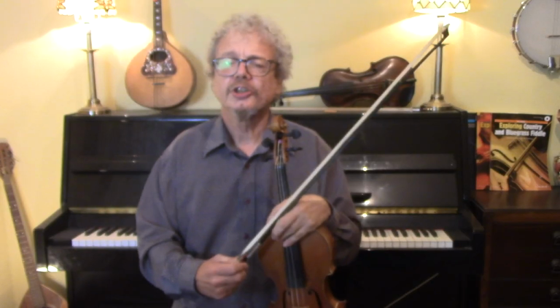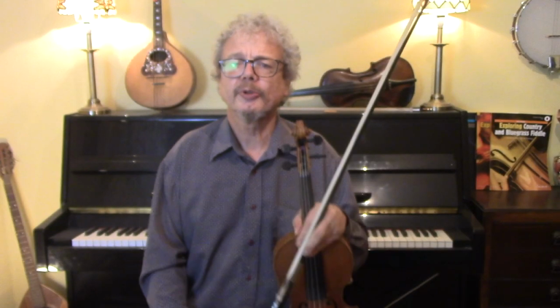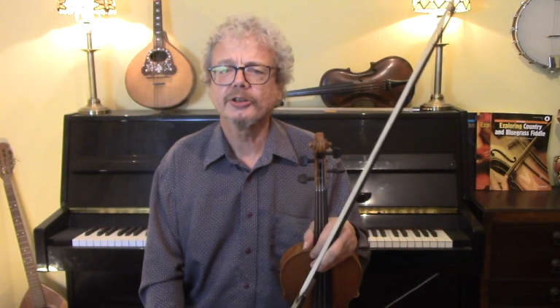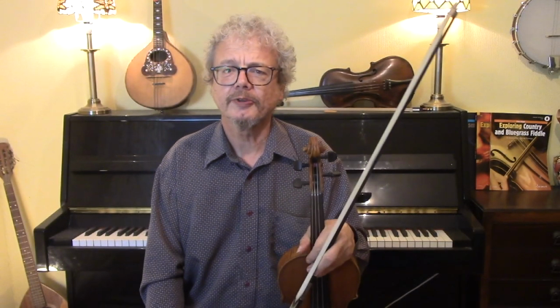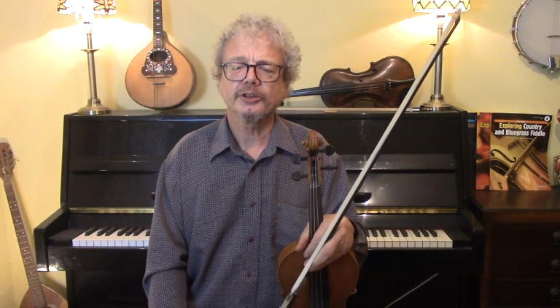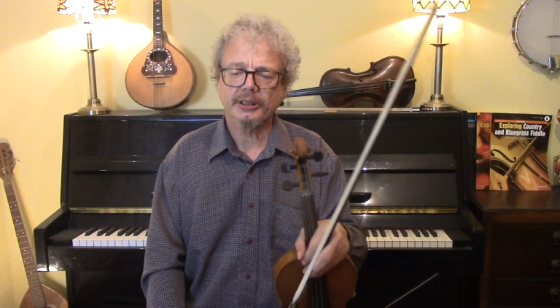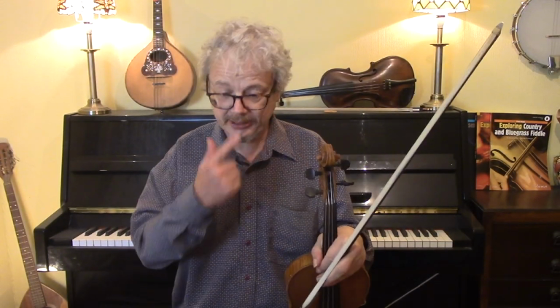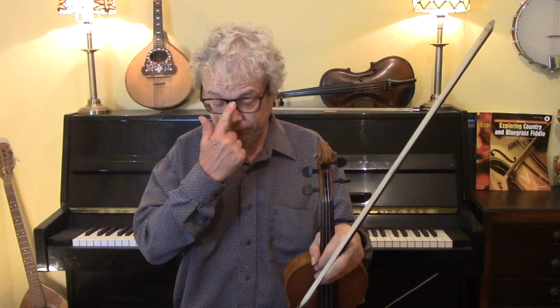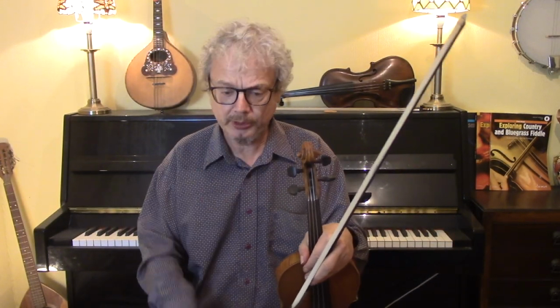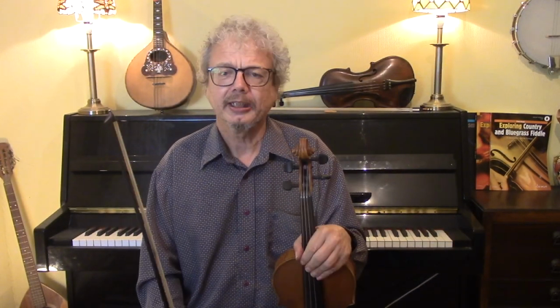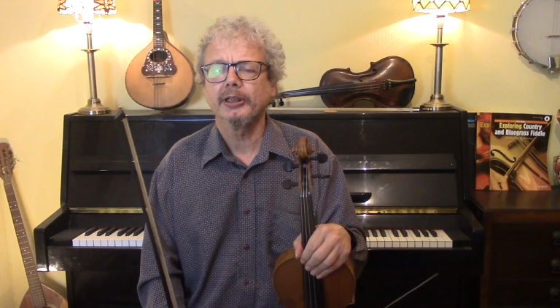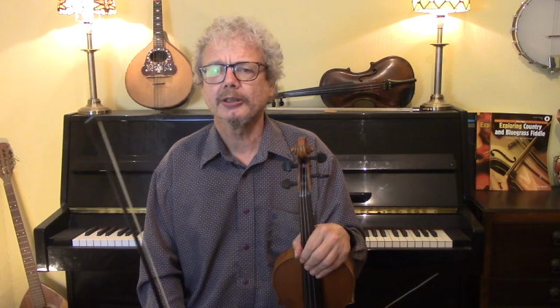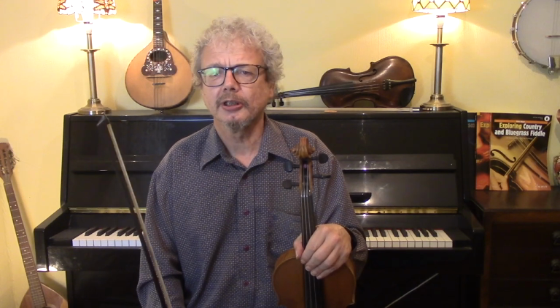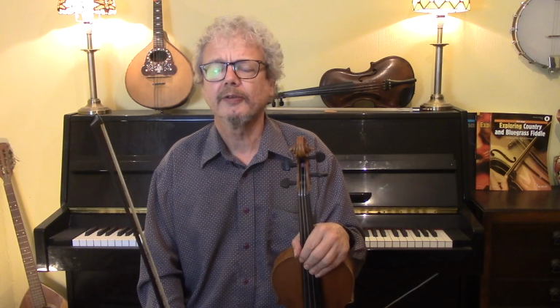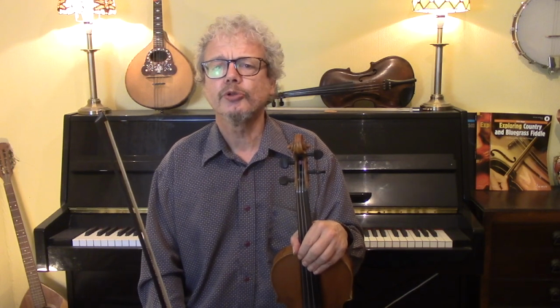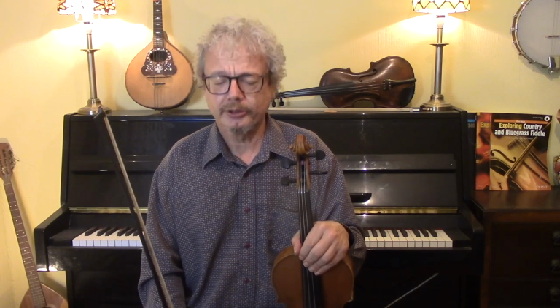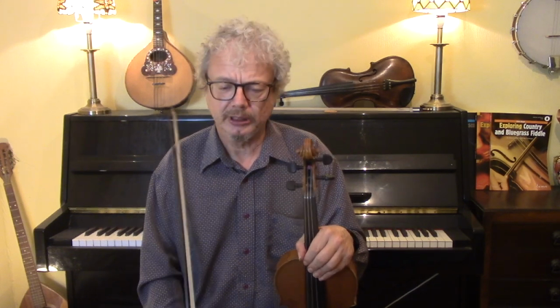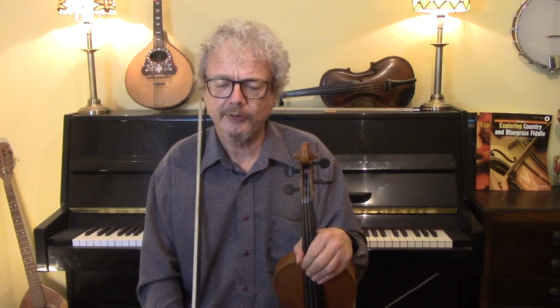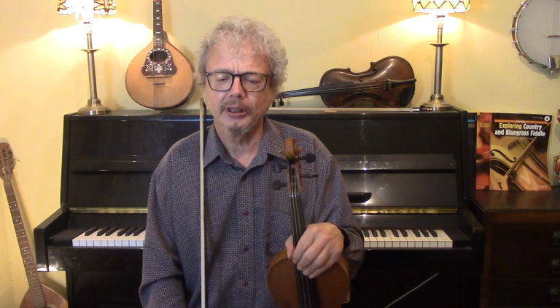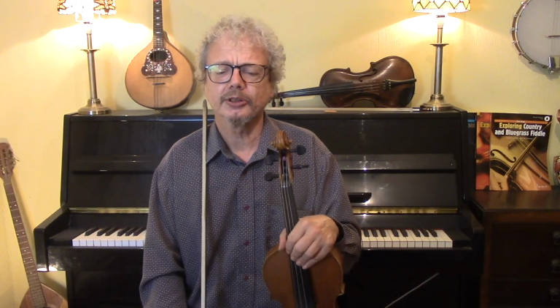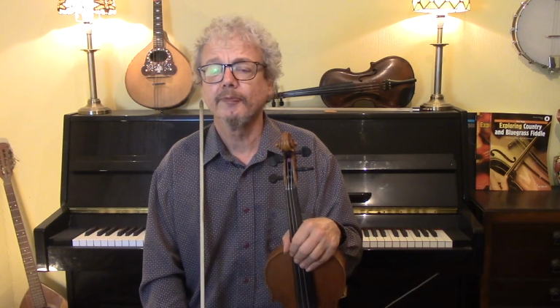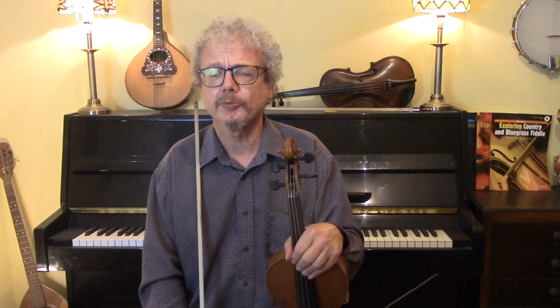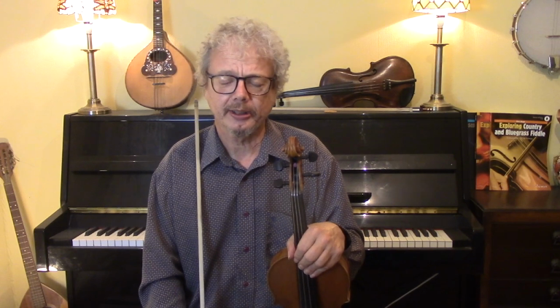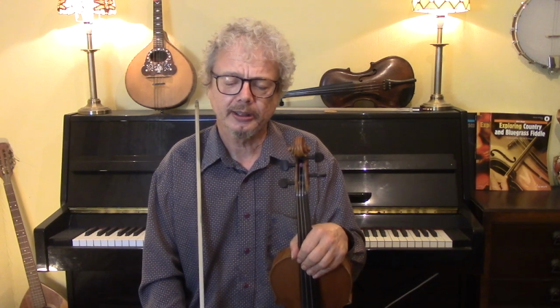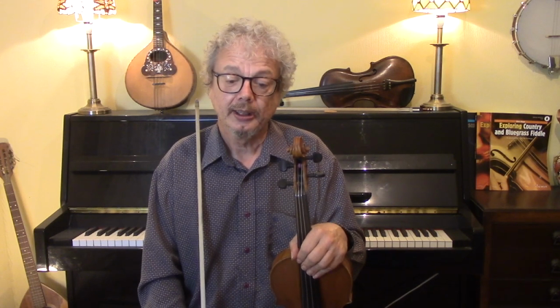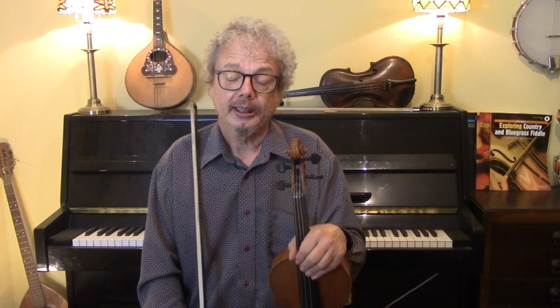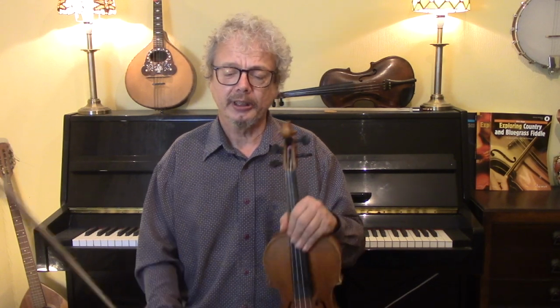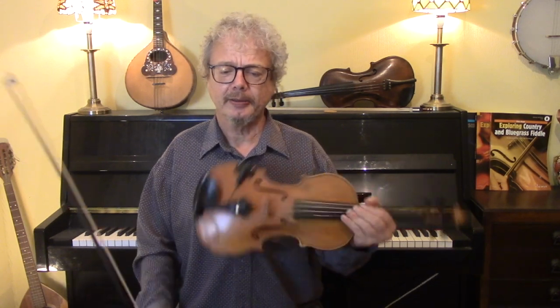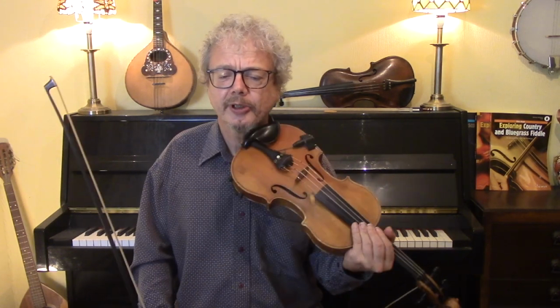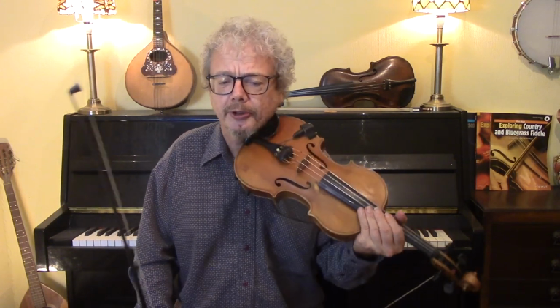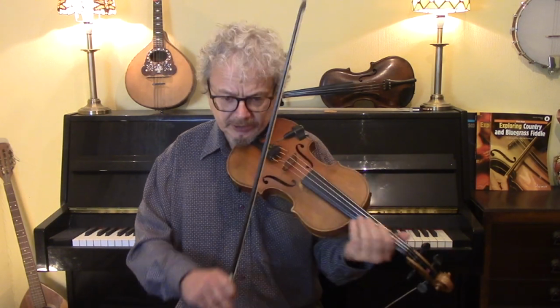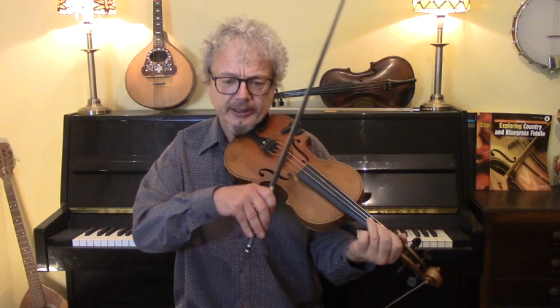Just before we go on to the next version, I'll point out that this tune can be played quite a lot slower and very rubato — if you look online you will see some versions played like that. It can also be played in 3/4, something like this.